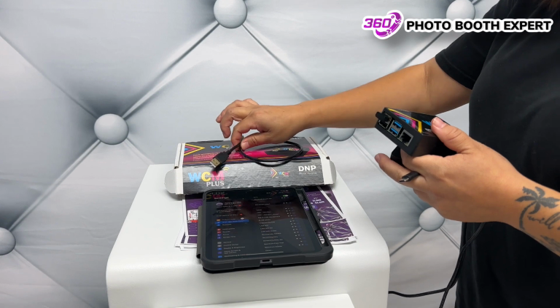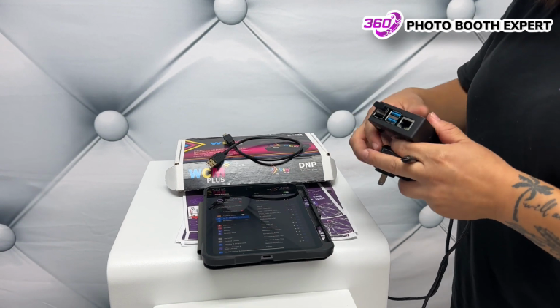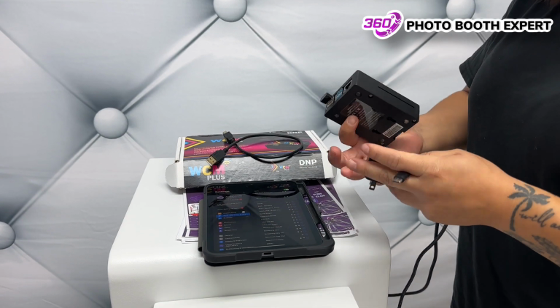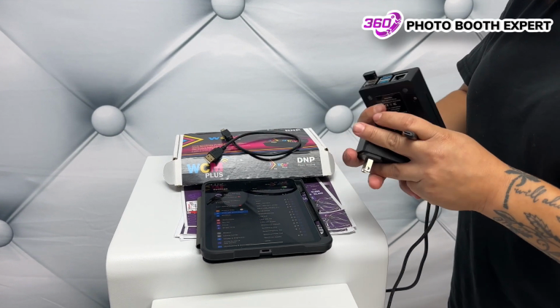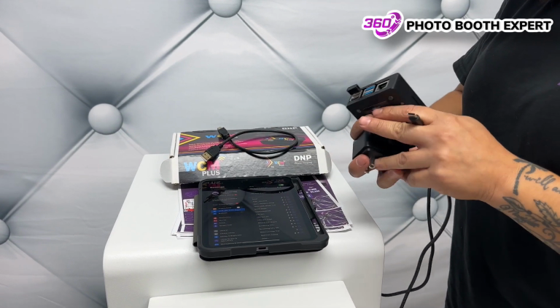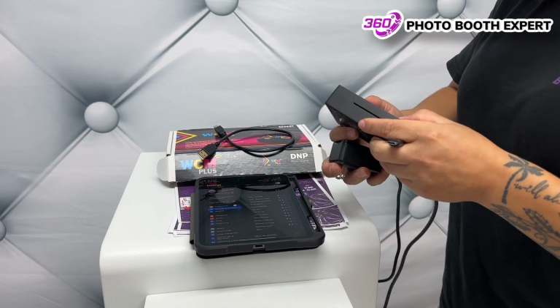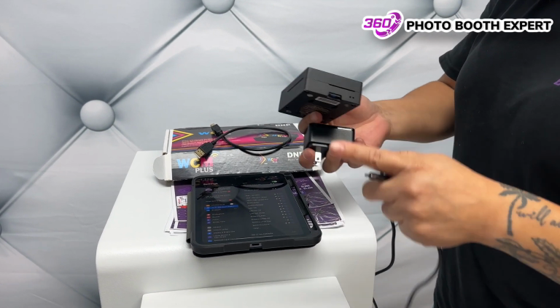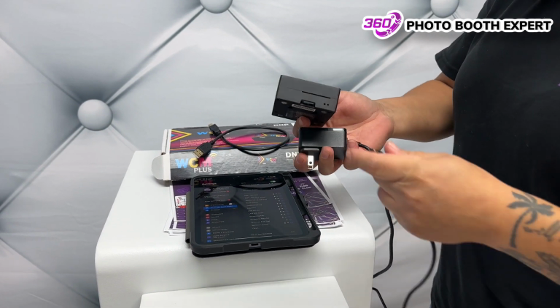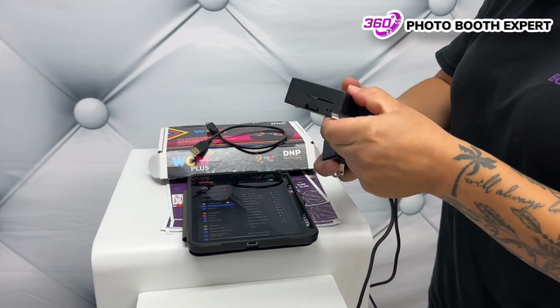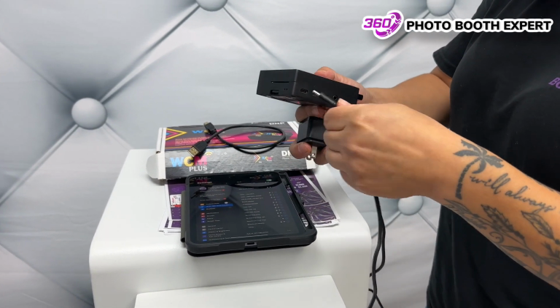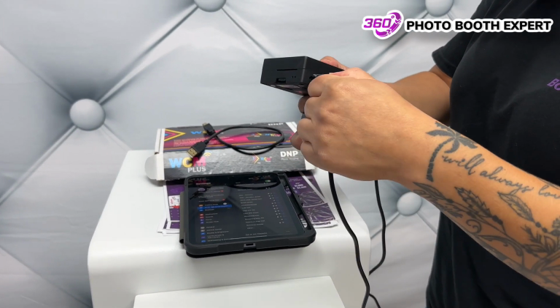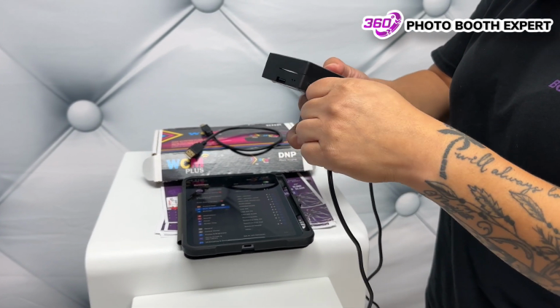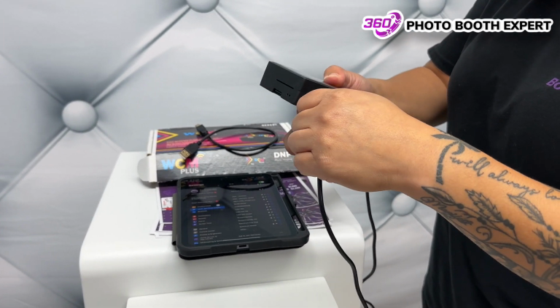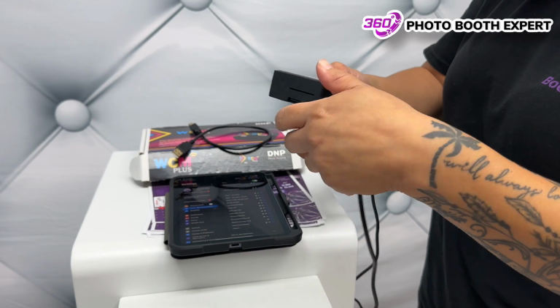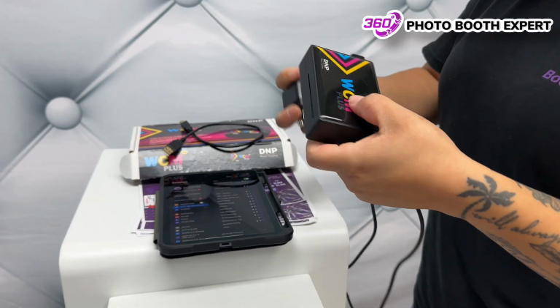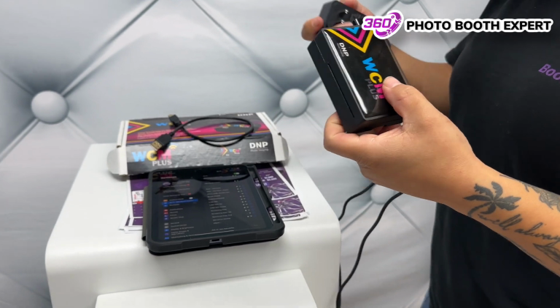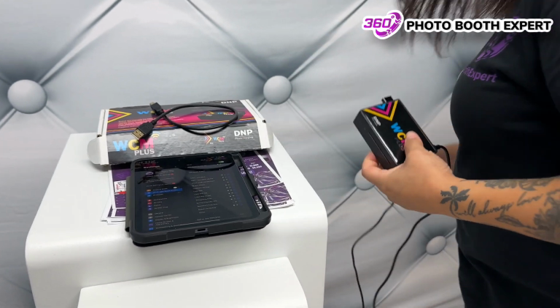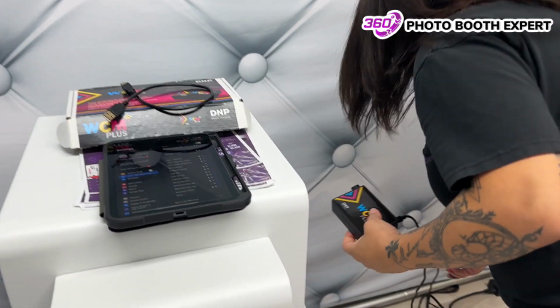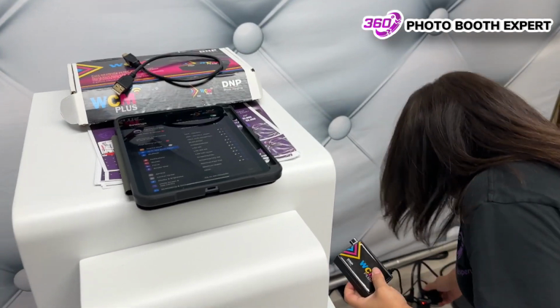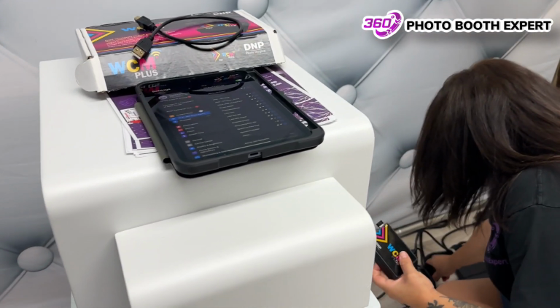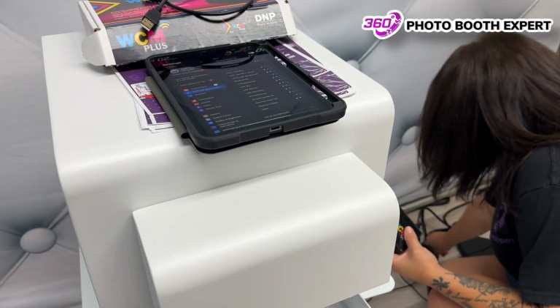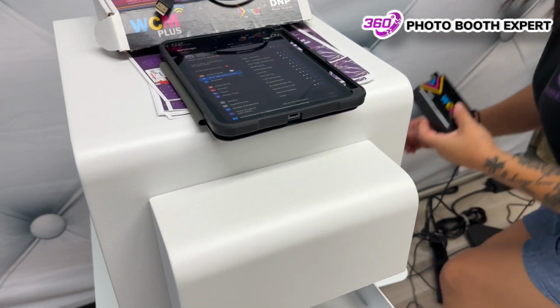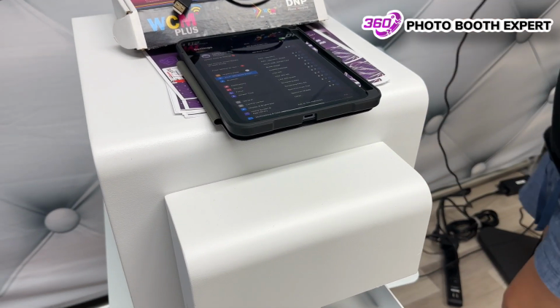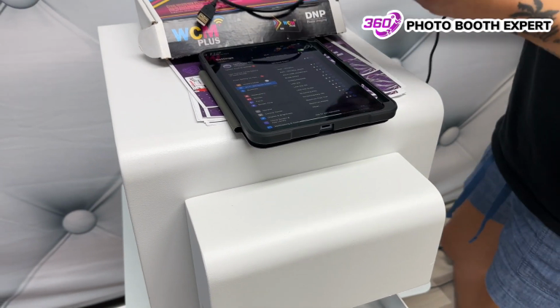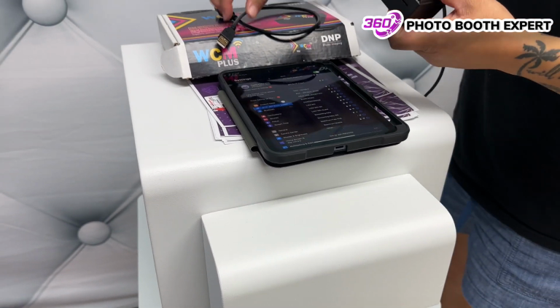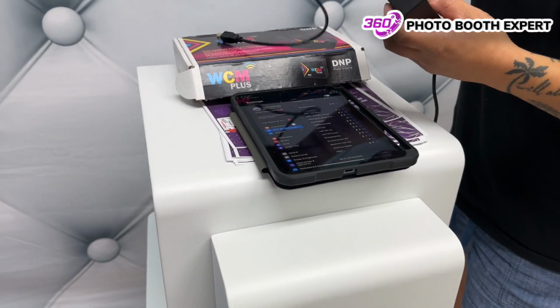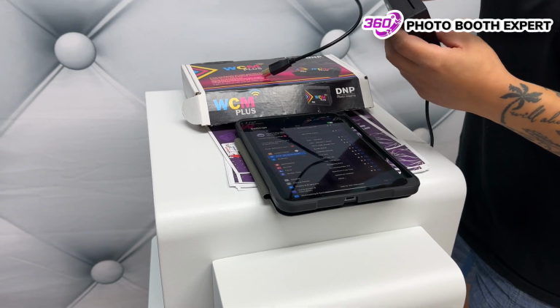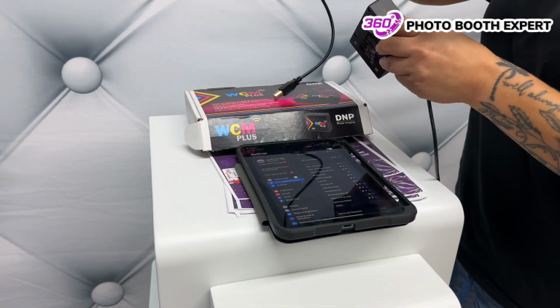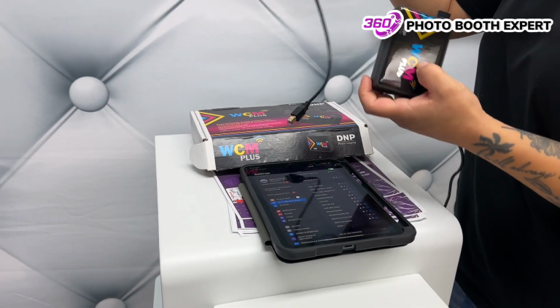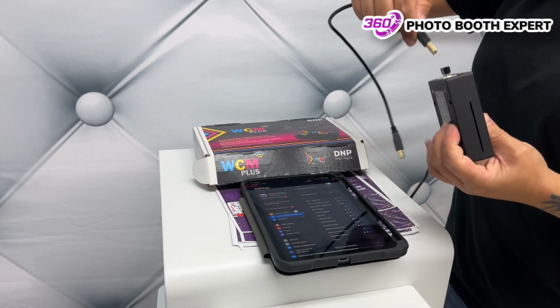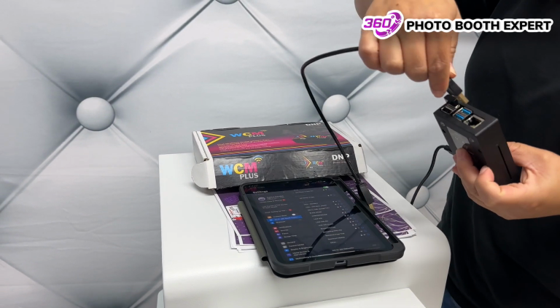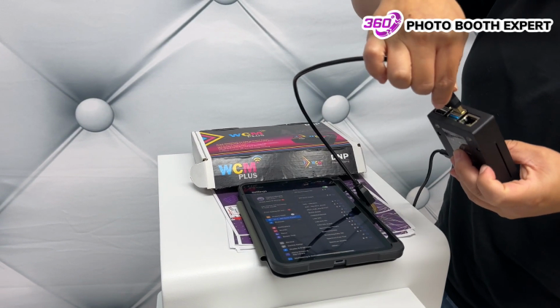First thing we're going to do is connect our USB-C right here and connect this to power. Number two, grab our USB and connect it into here.